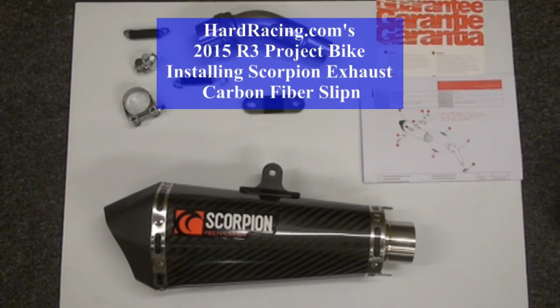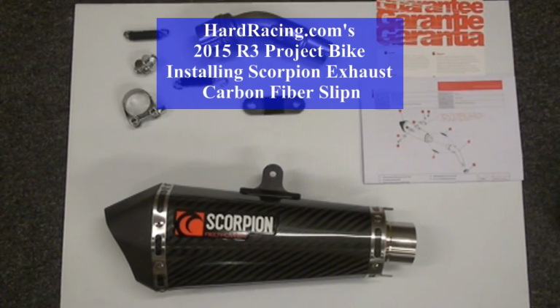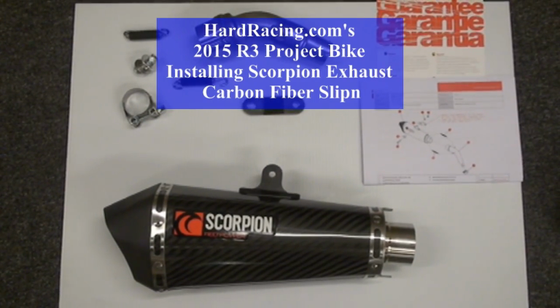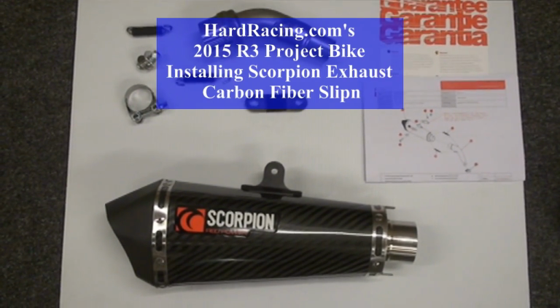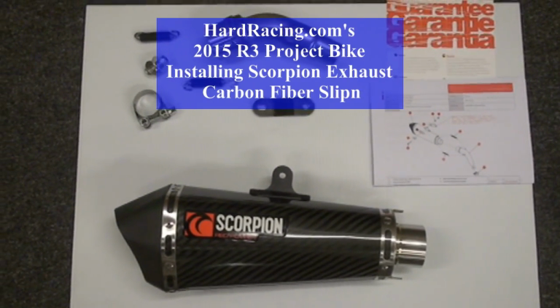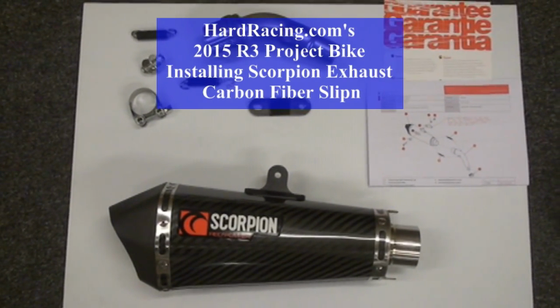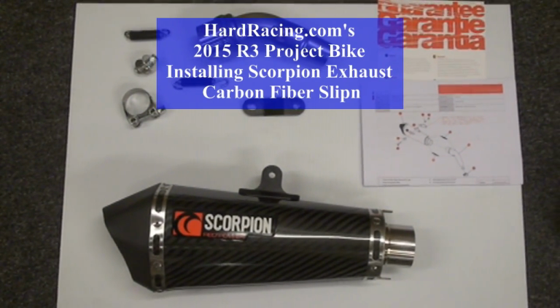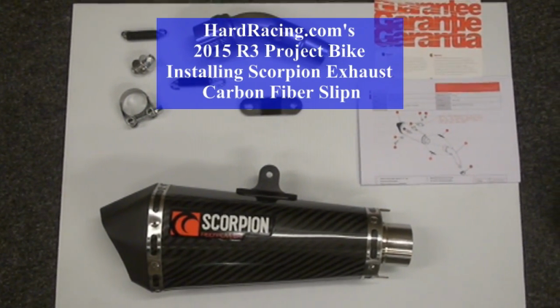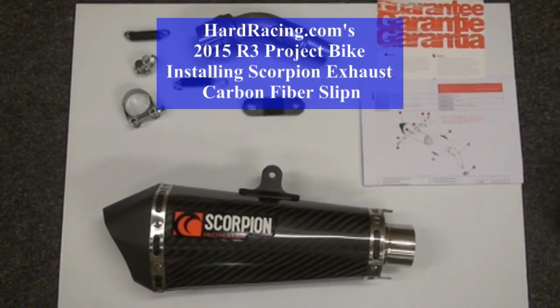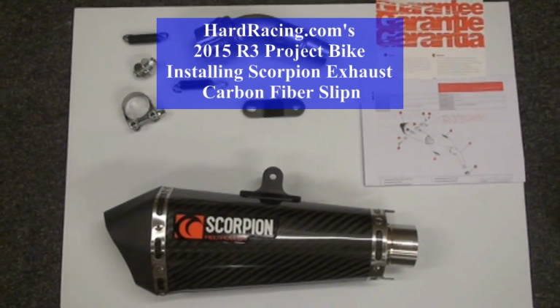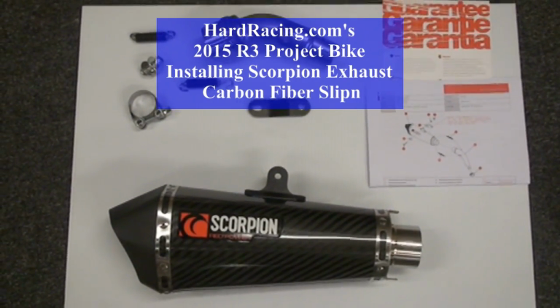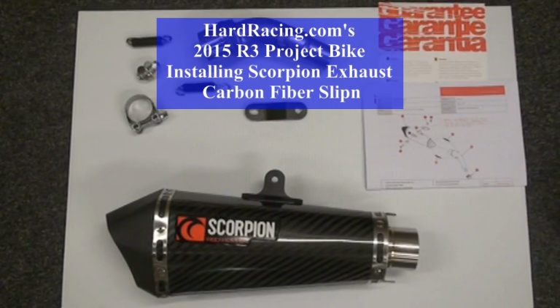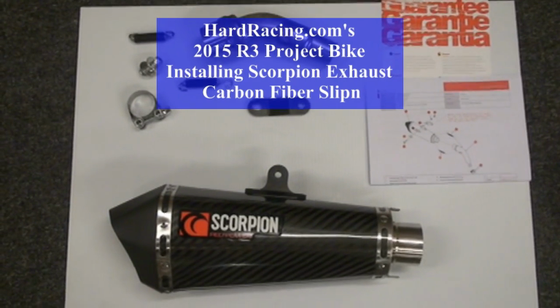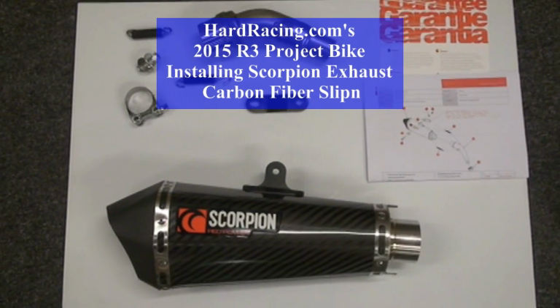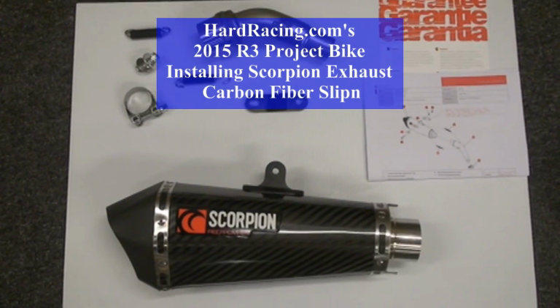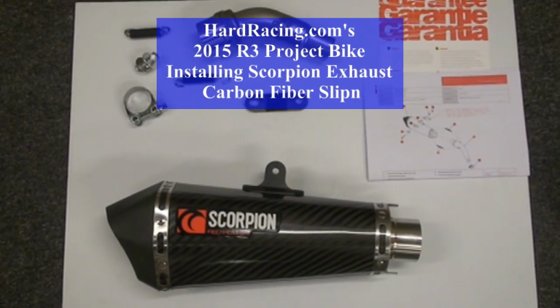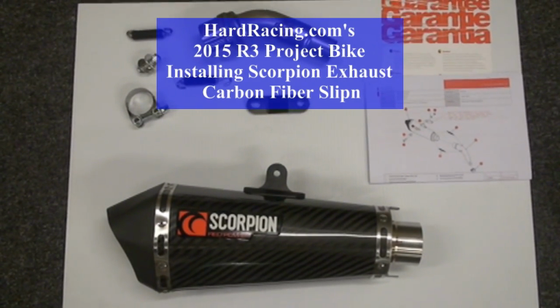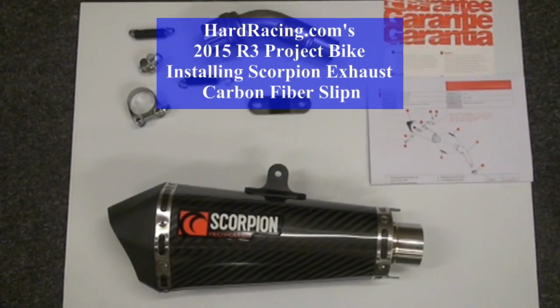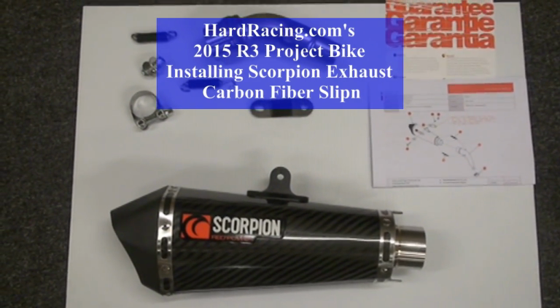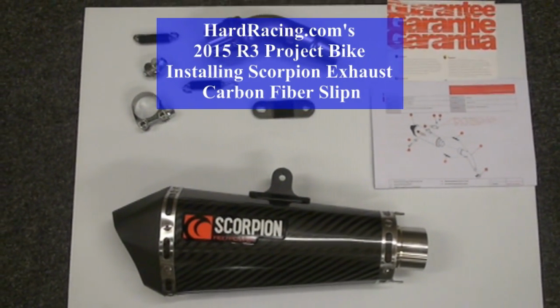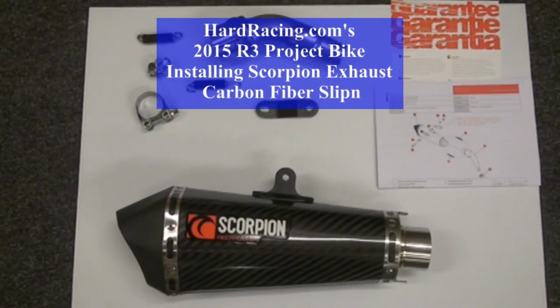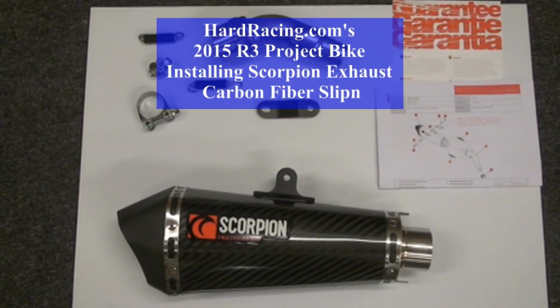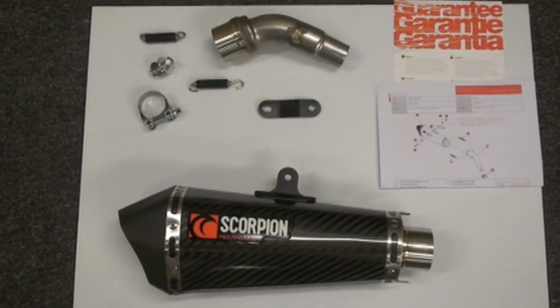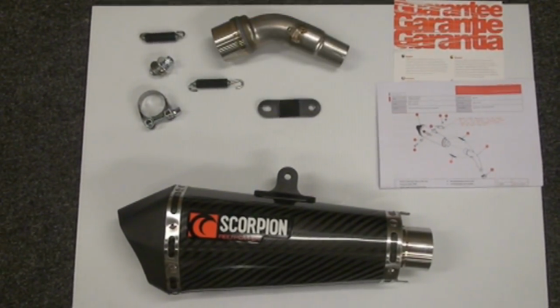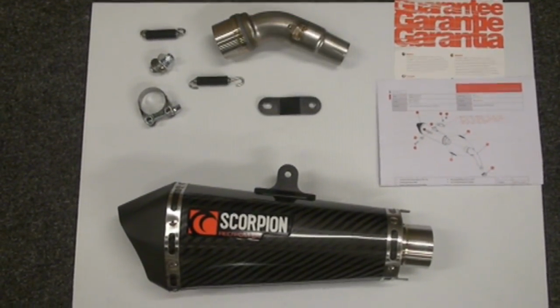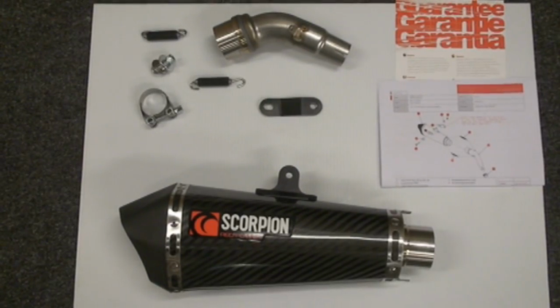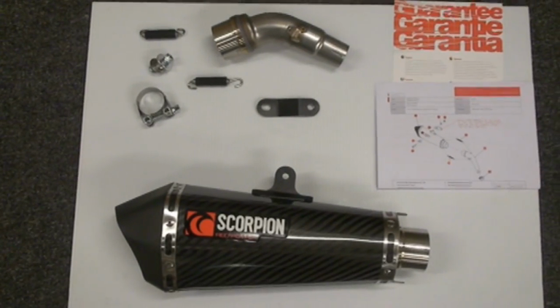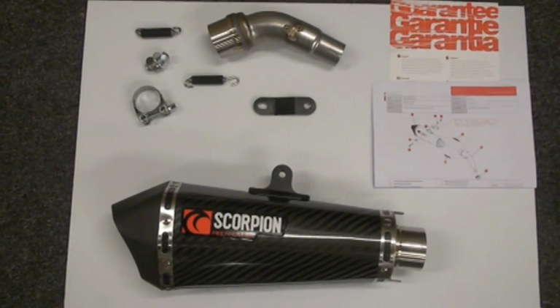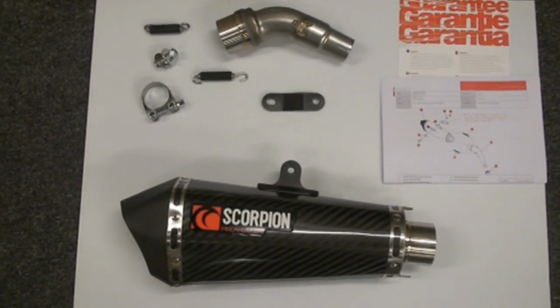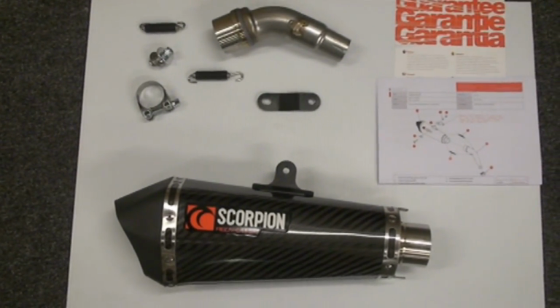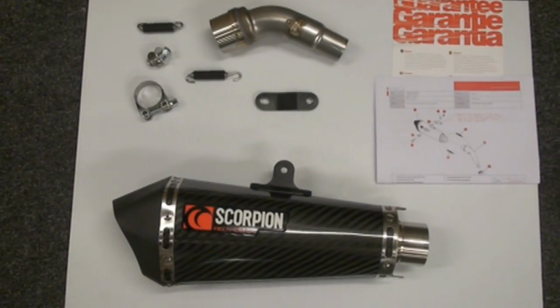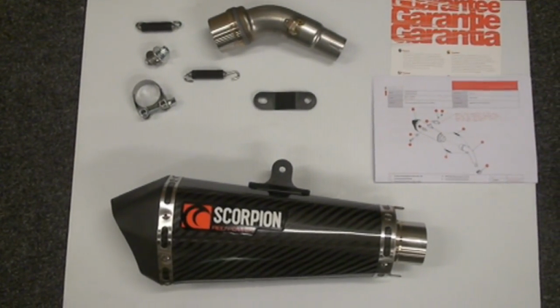Hey guys, we're back again today at Hard Racing doing our 2015 Yamaha R3 project bike, and today we're going to be installing this gorgeous Scorpion carbon fiber slip-on.